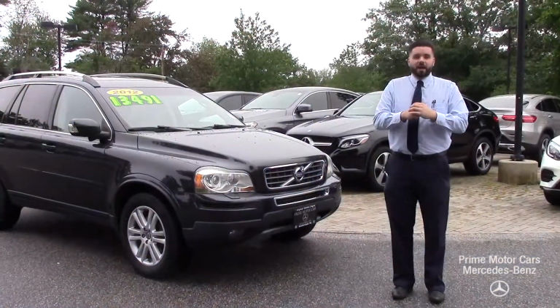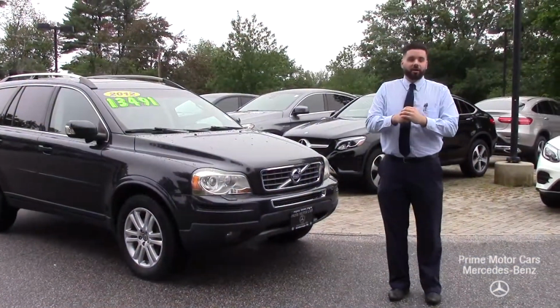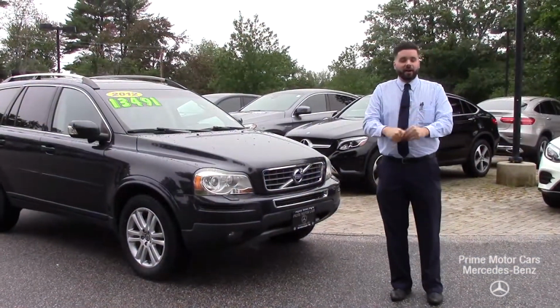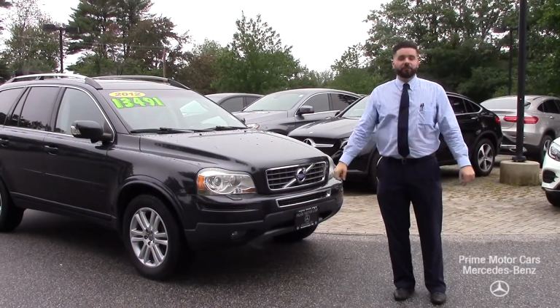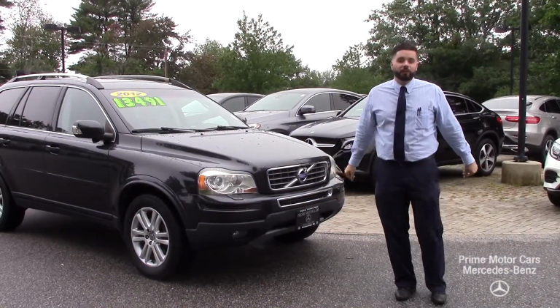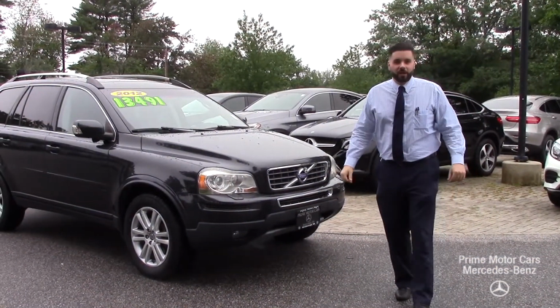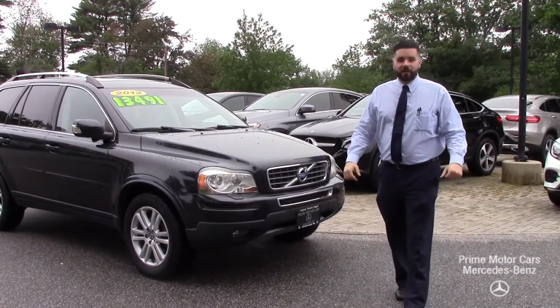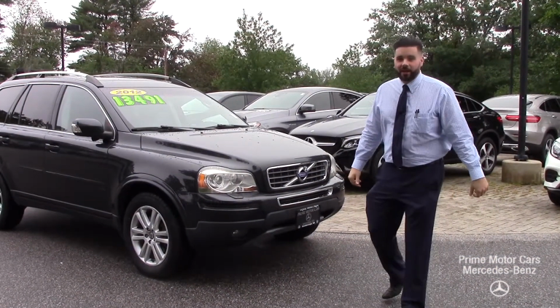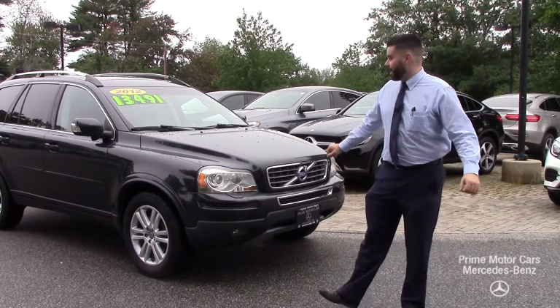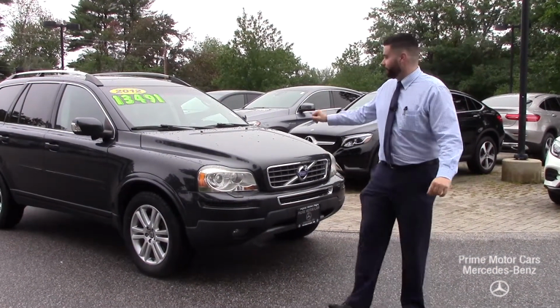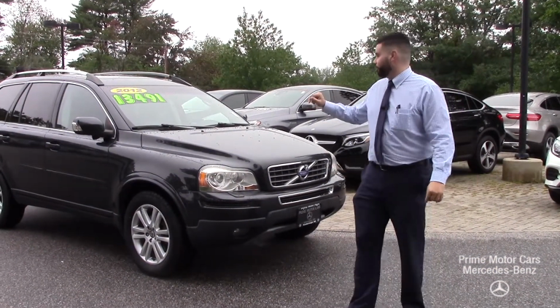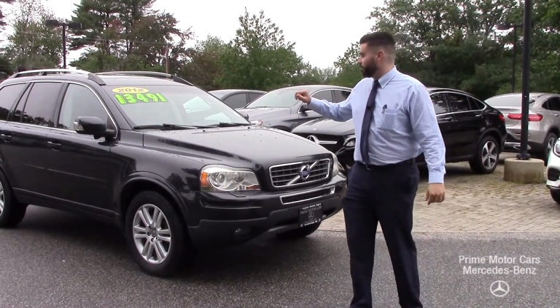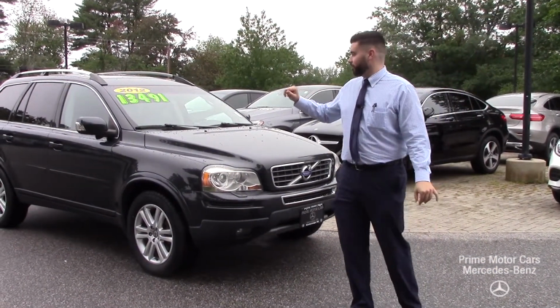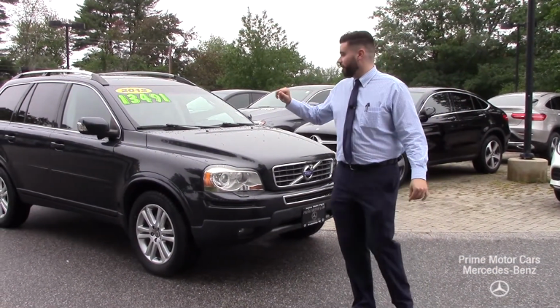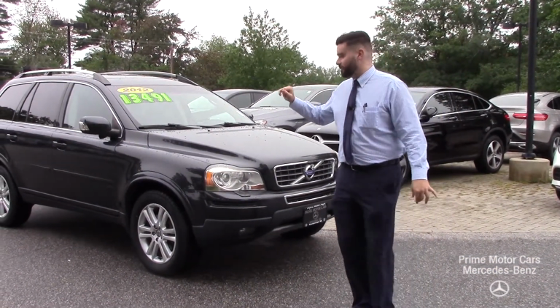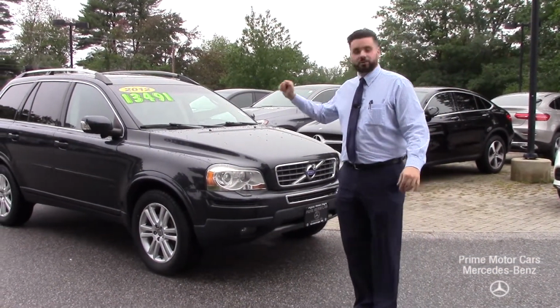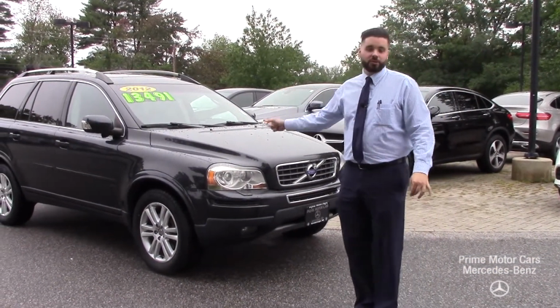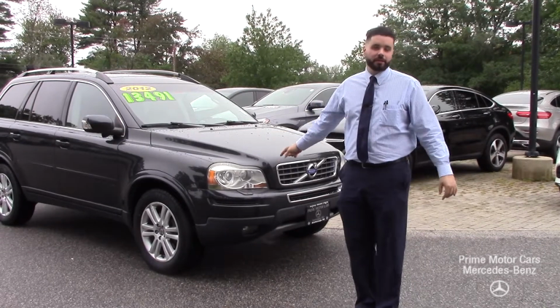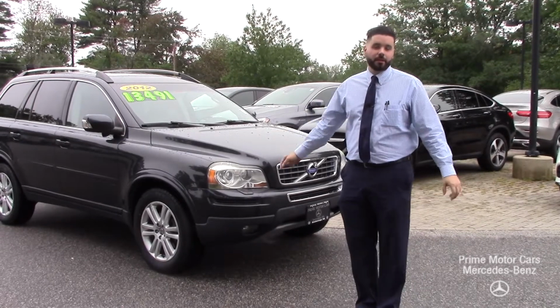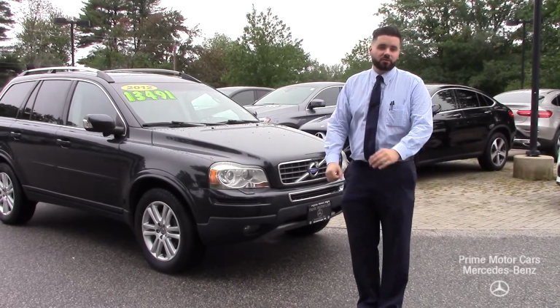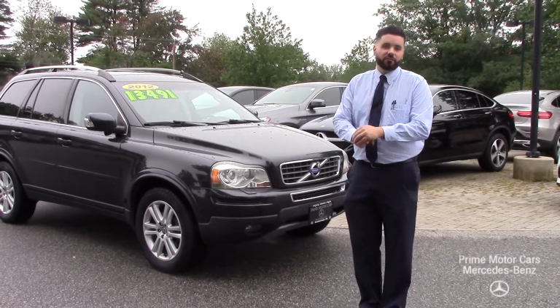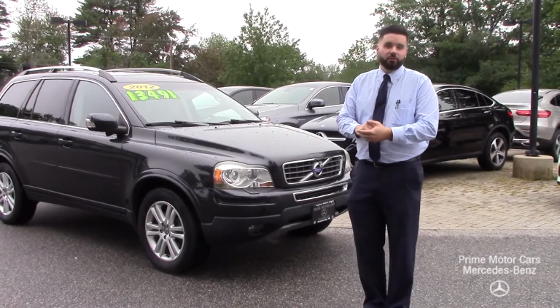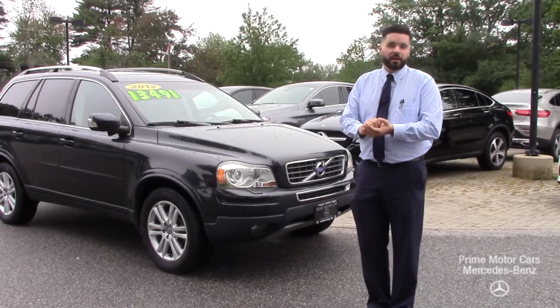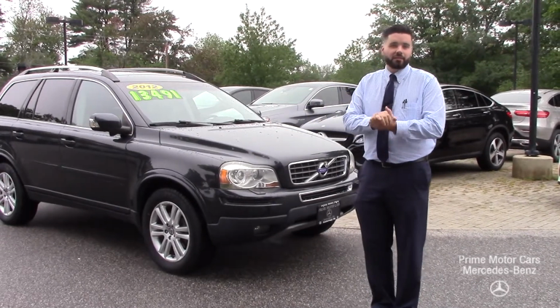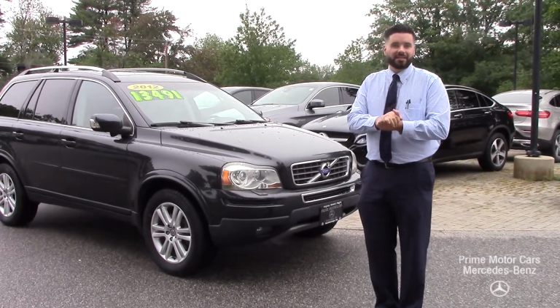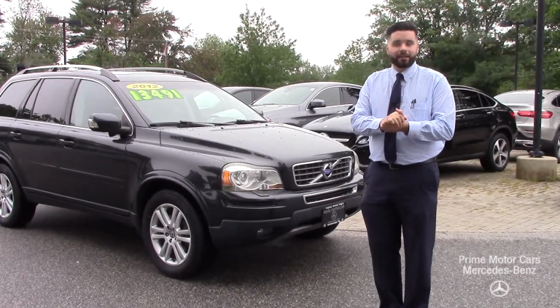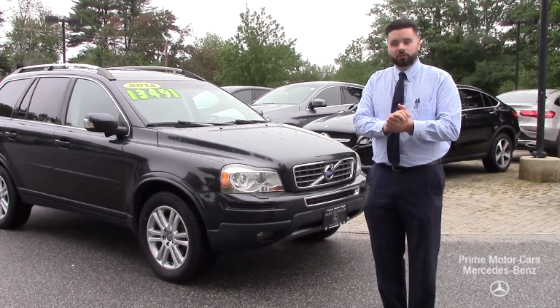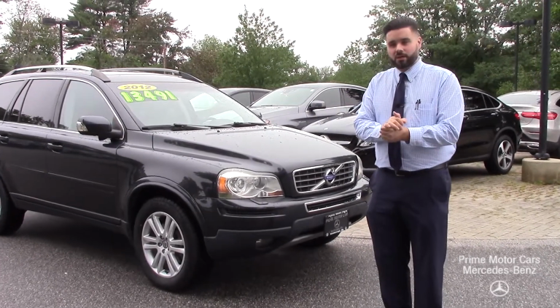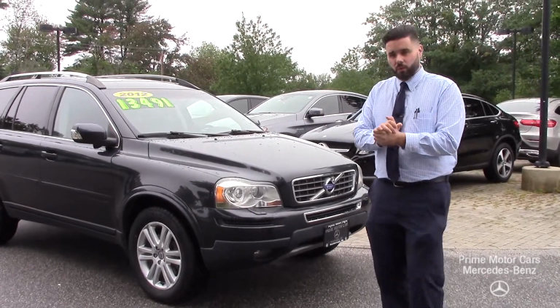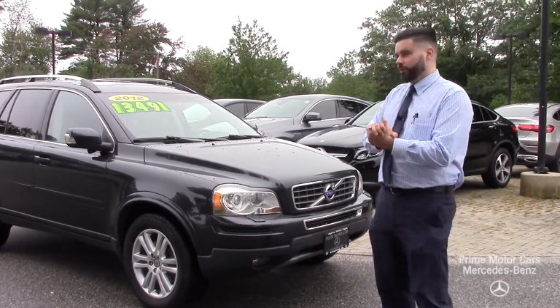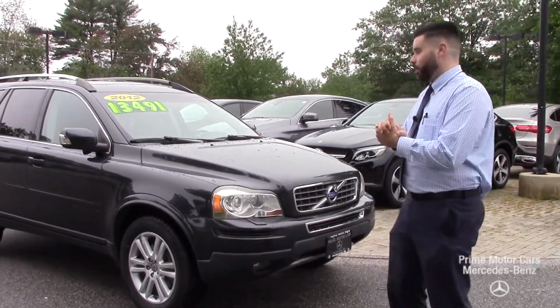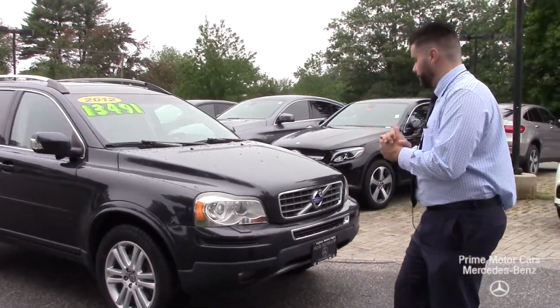Eric, good afternoon. Mike Pliesi coming at you live from Prime Motor Cars. Here to shoot you that personal video on the XC90, the 2012 that you inquired about.